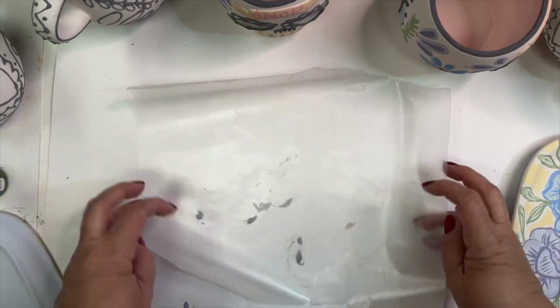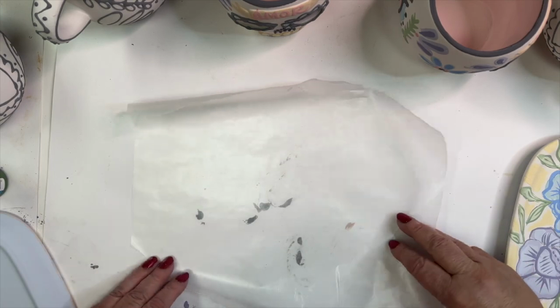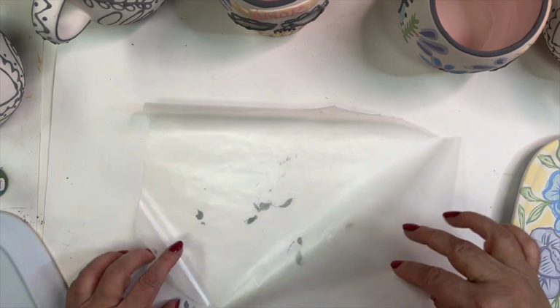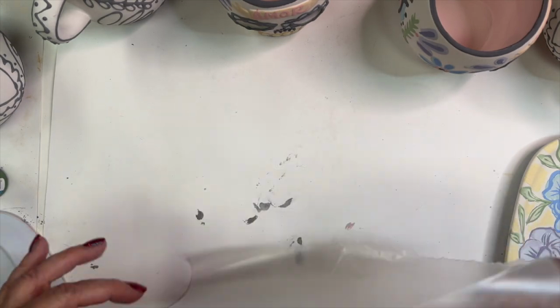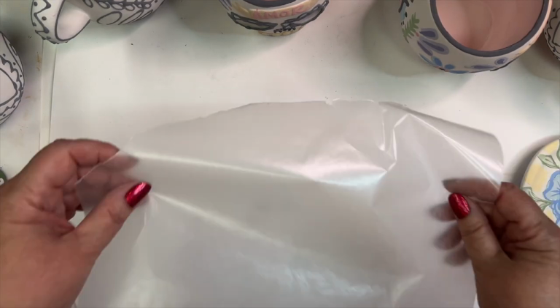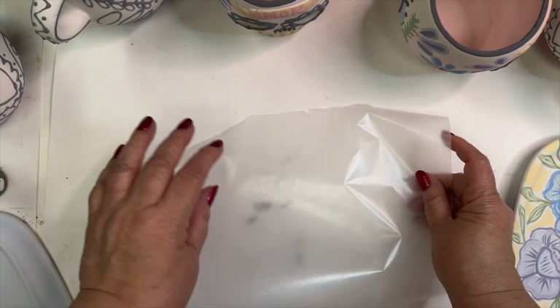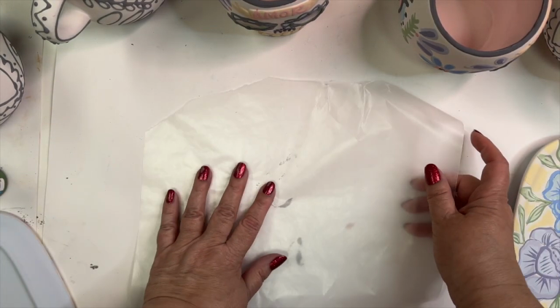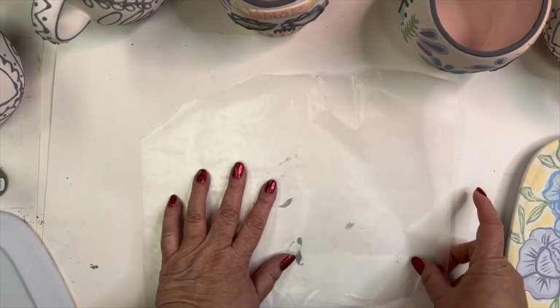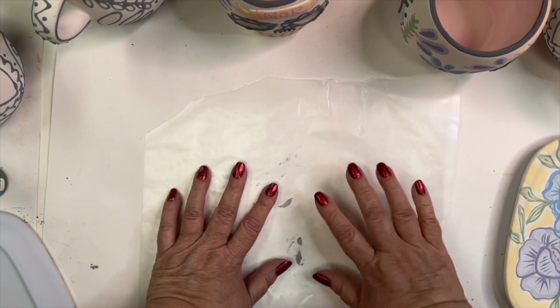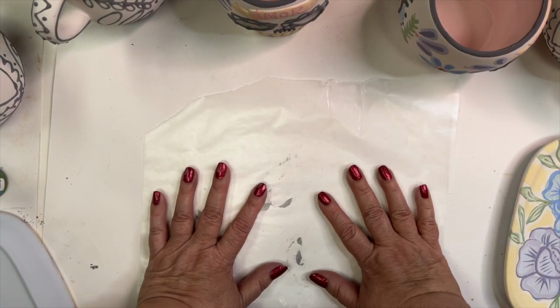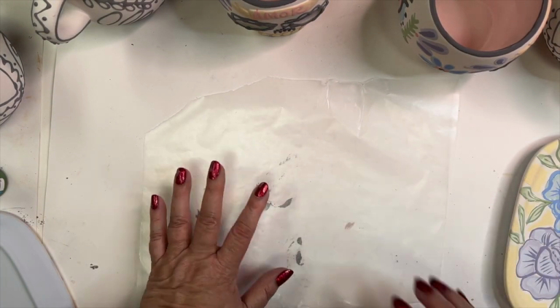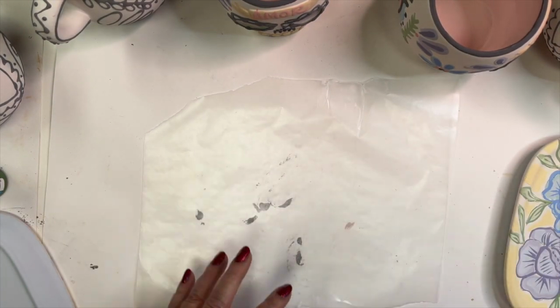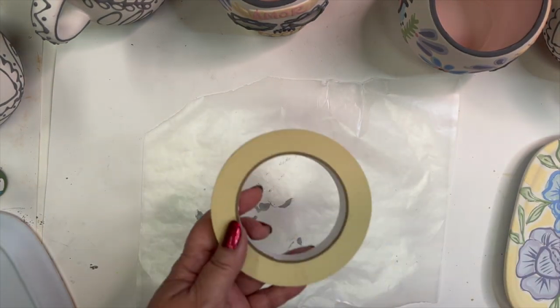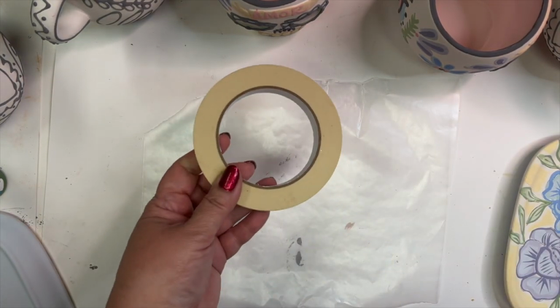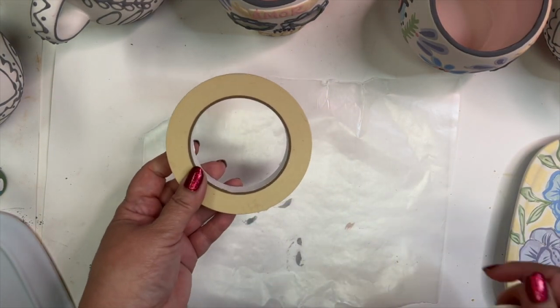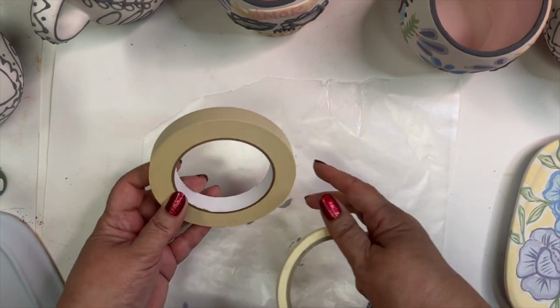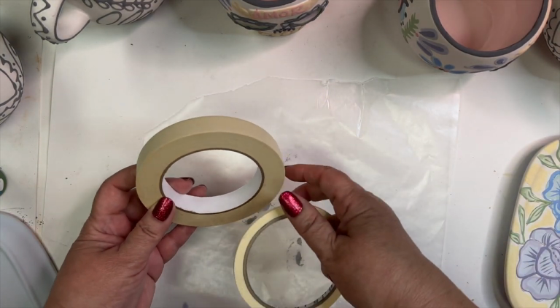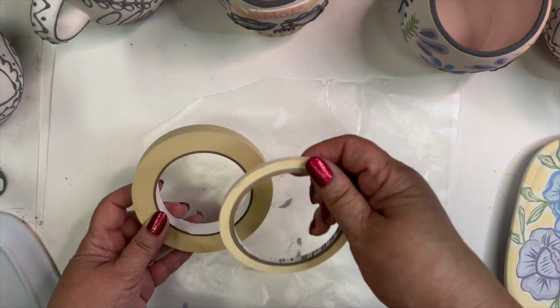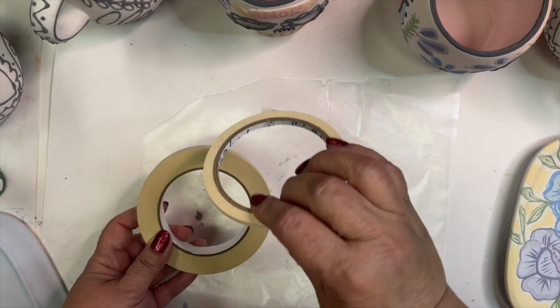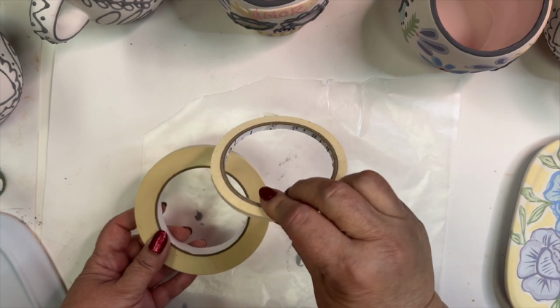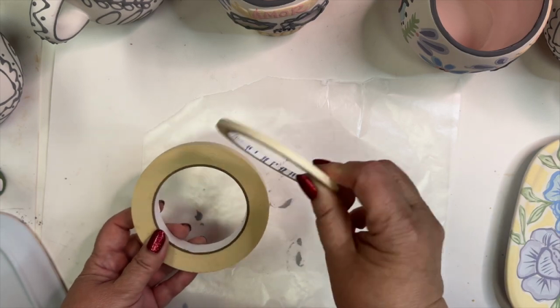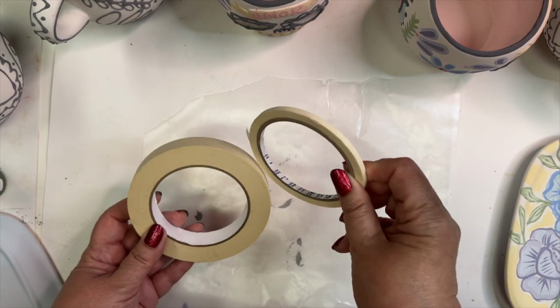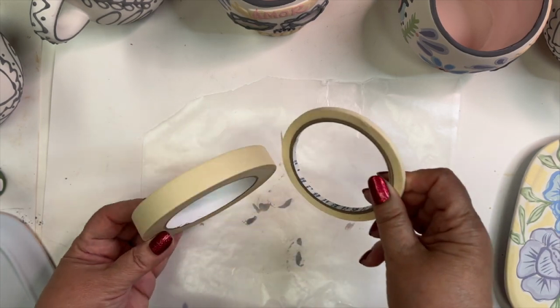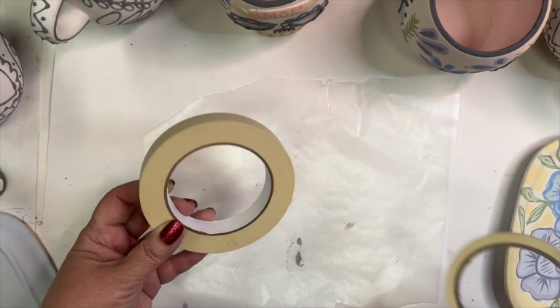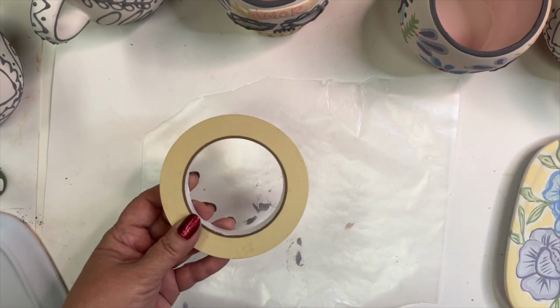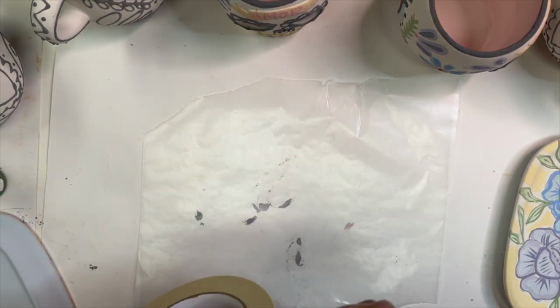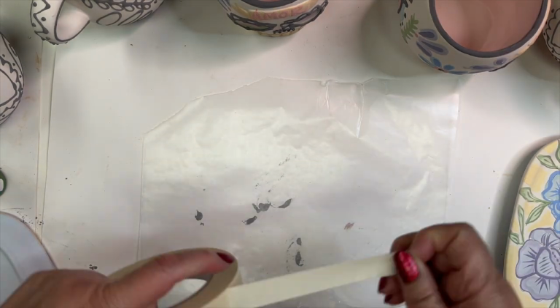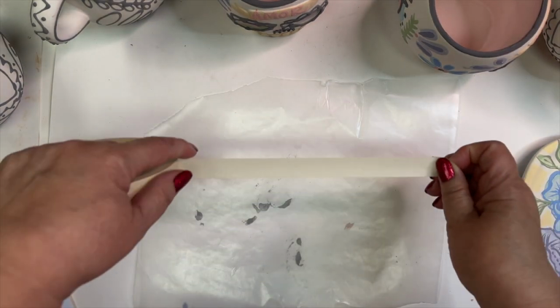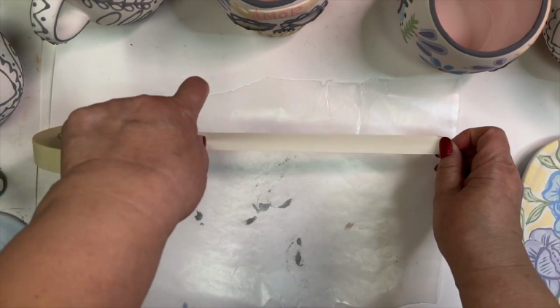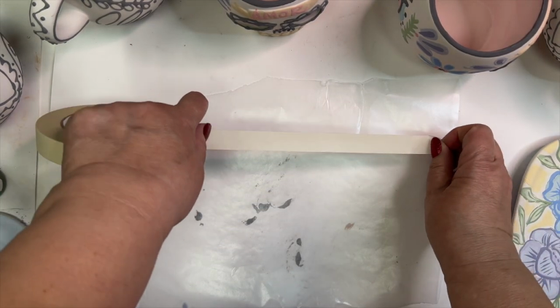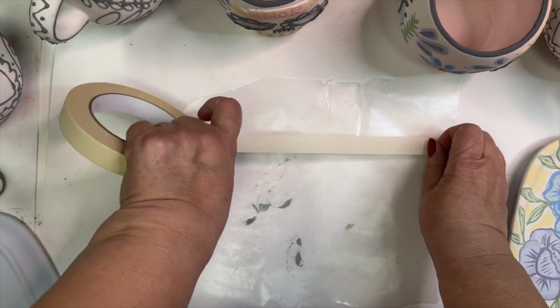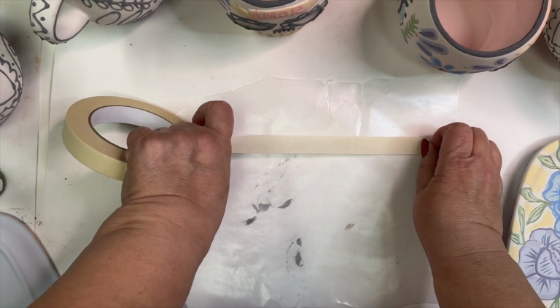Pick up some masking tape from the dollar store. I have it in the thicker width and I also have the skinny width. Any of them will do.